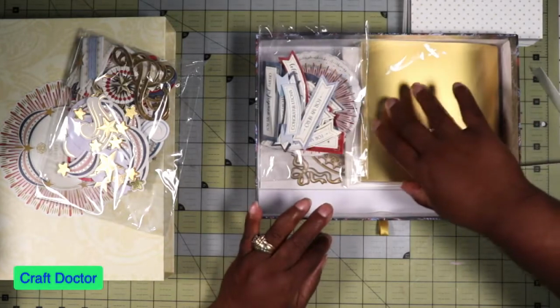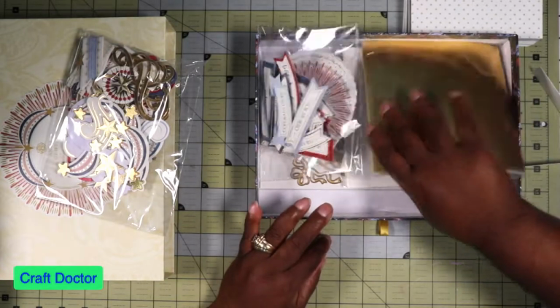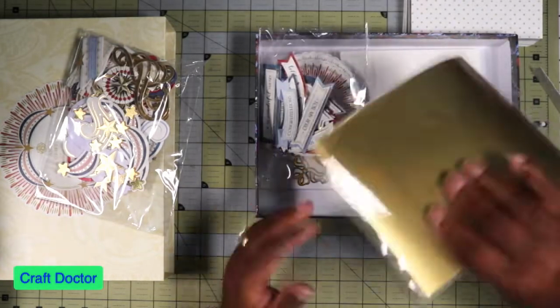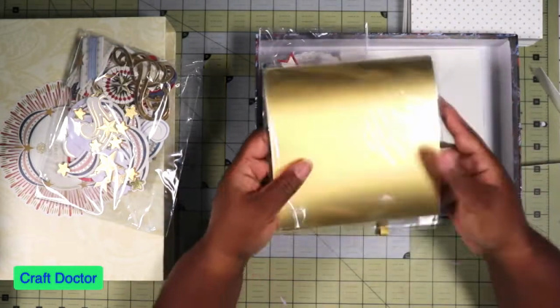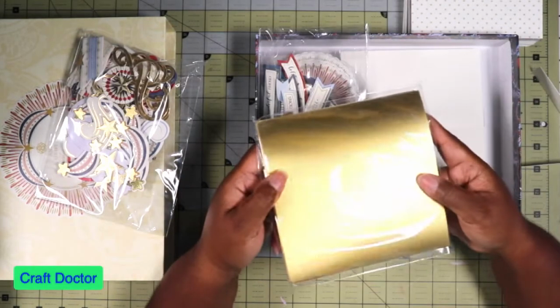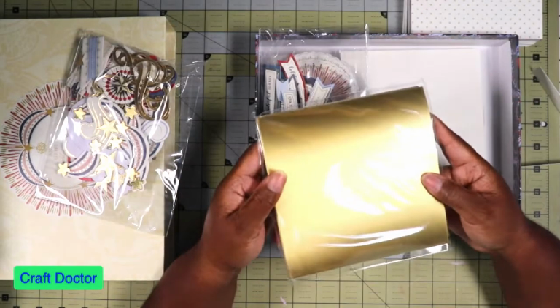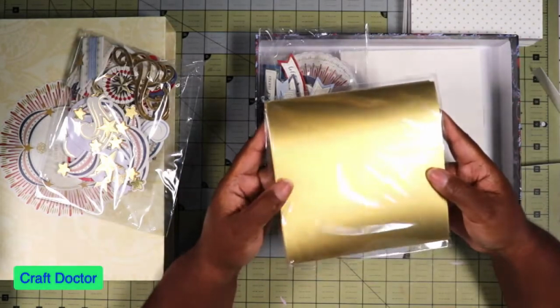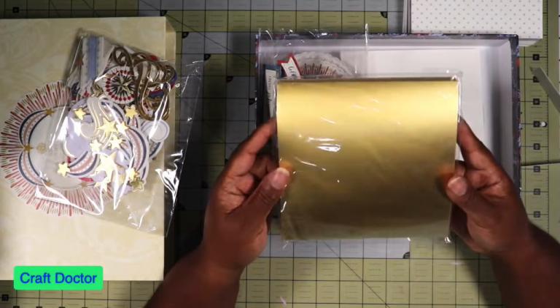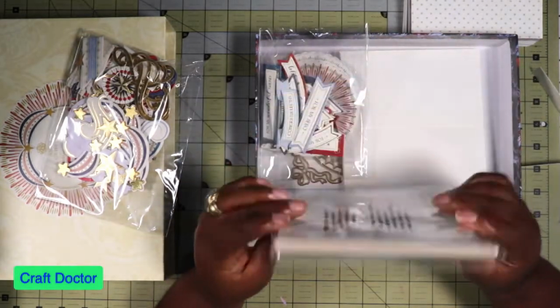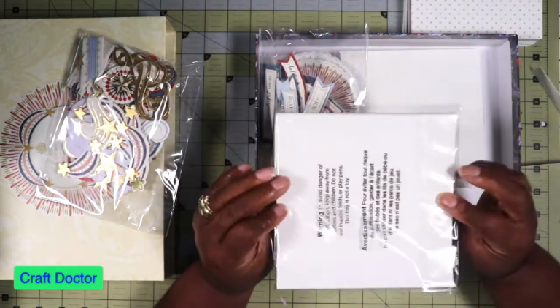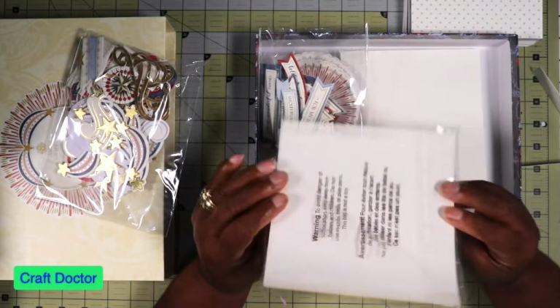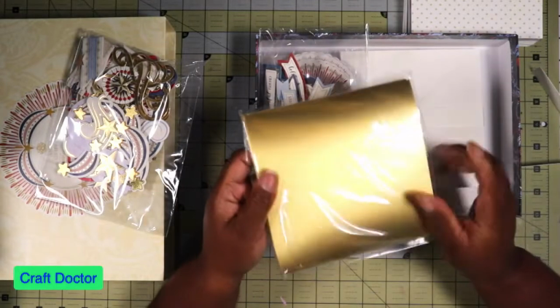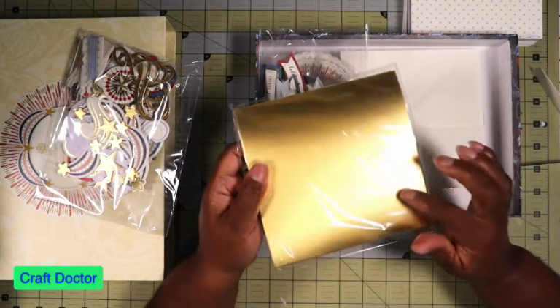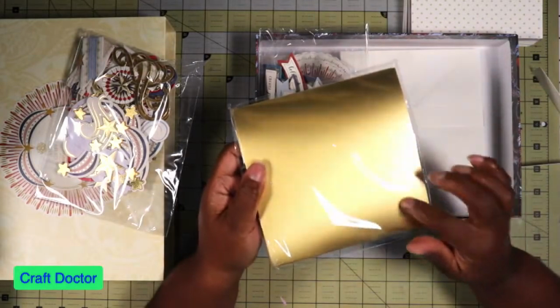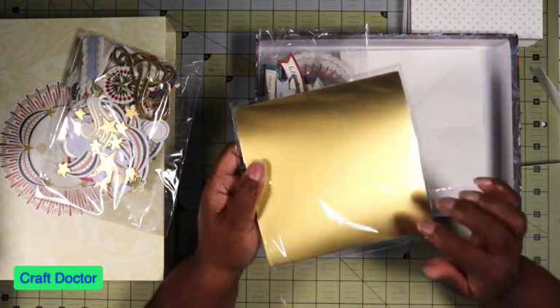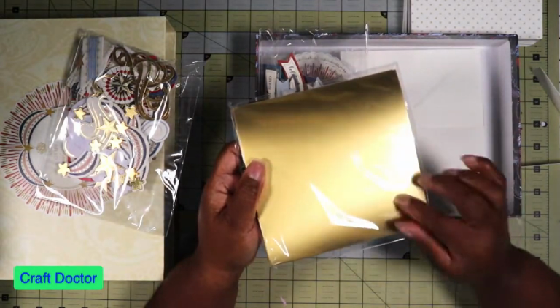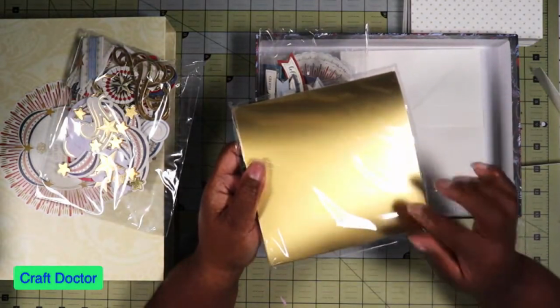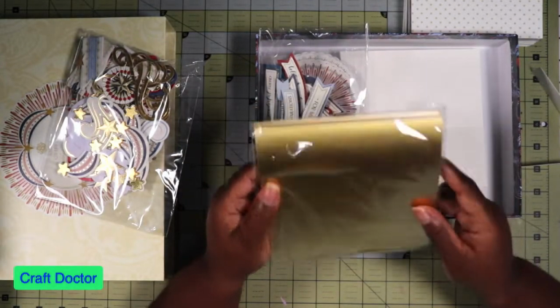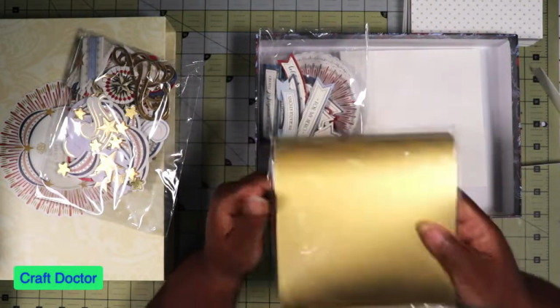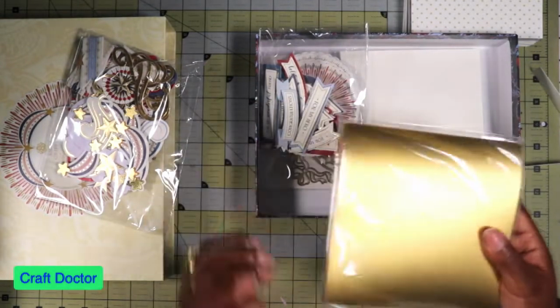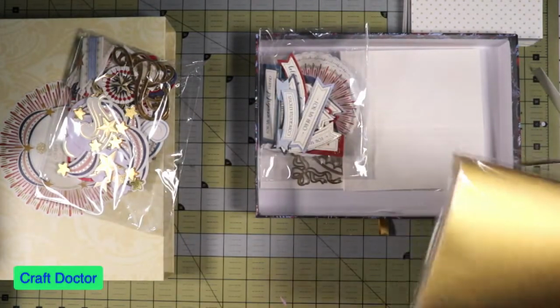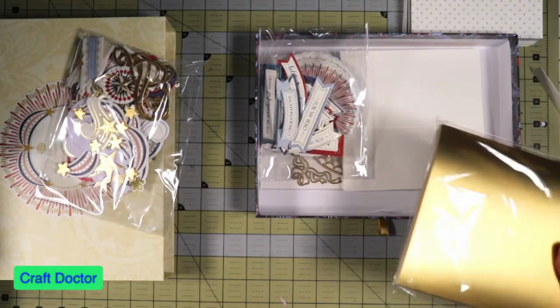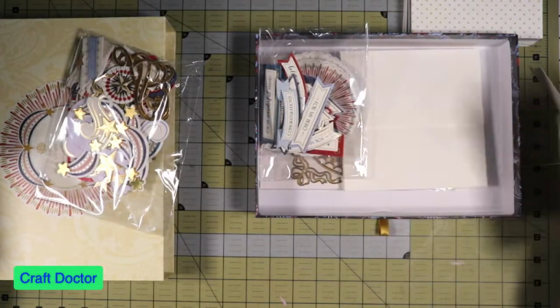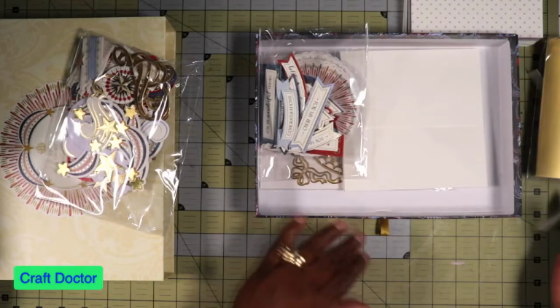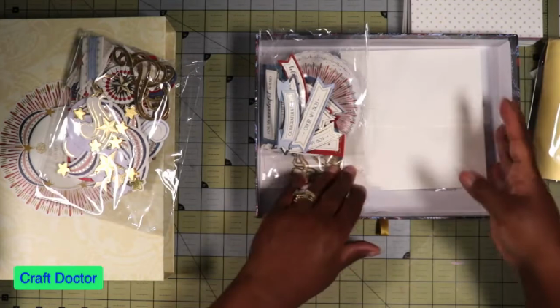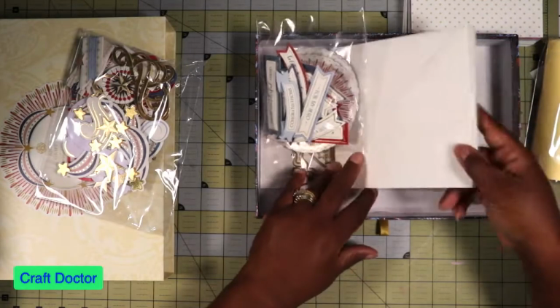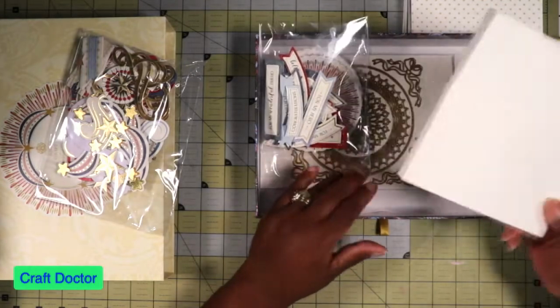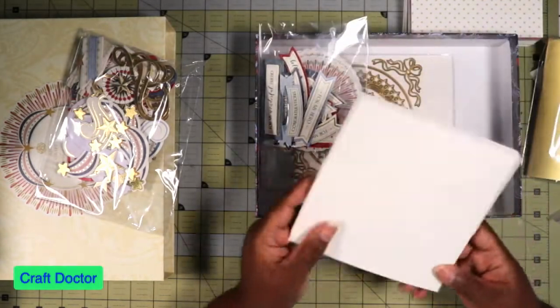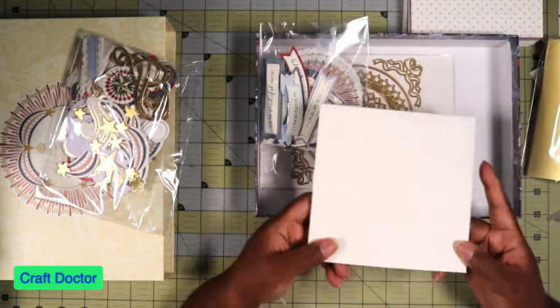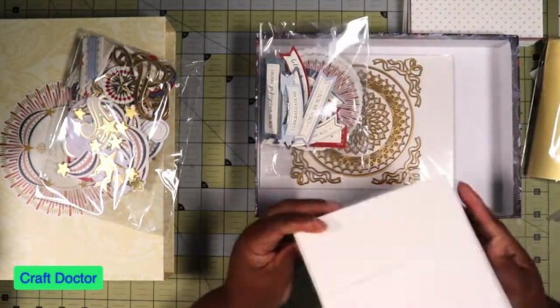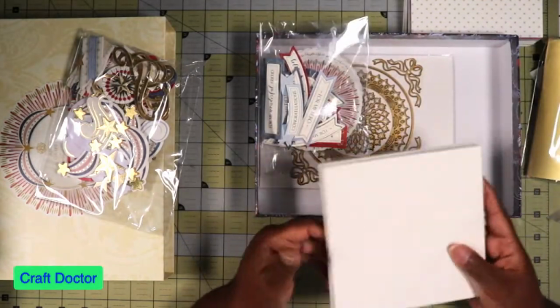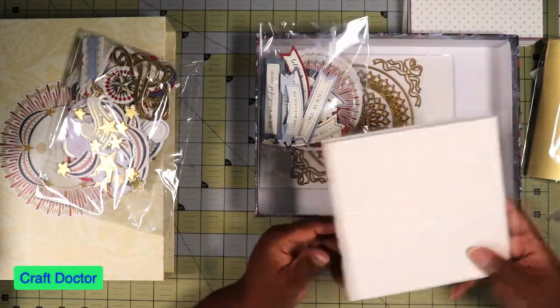And then of course you always get her wonderful gold foil paper. Love this — it cuts so beautifully, every time it embosses beautifully. And envelopes.